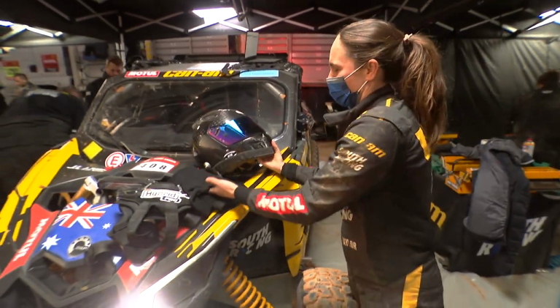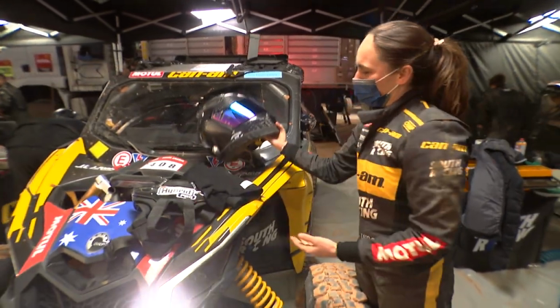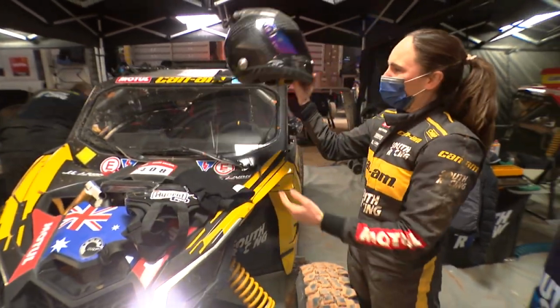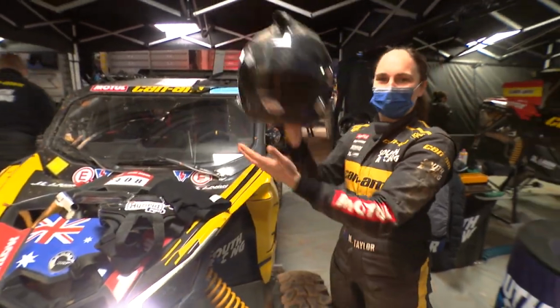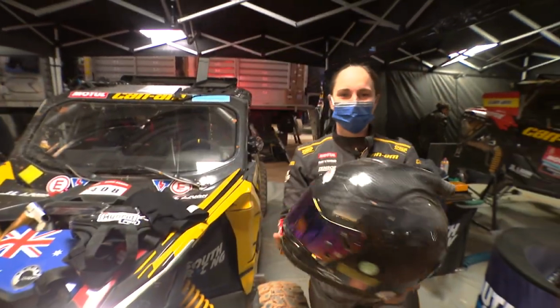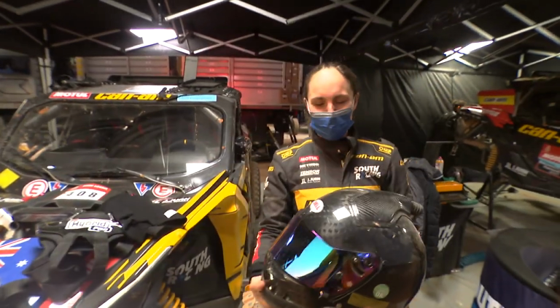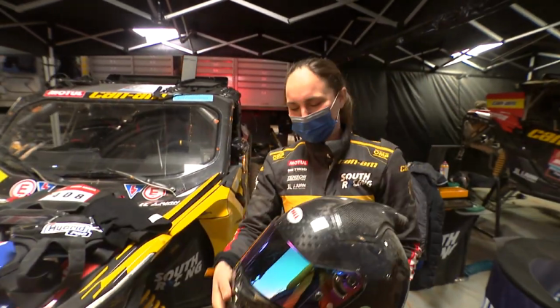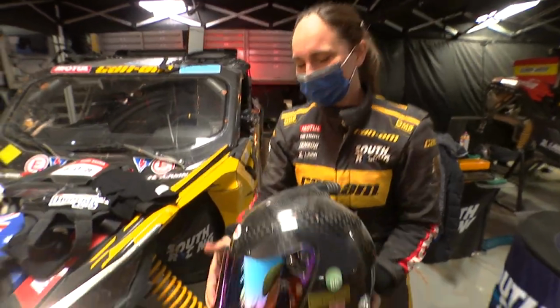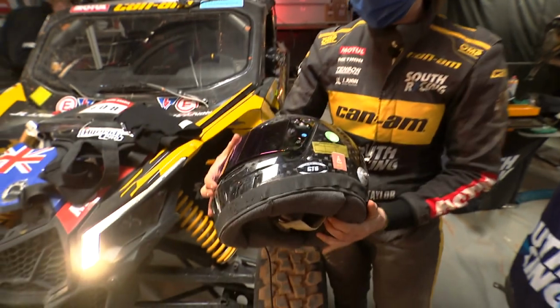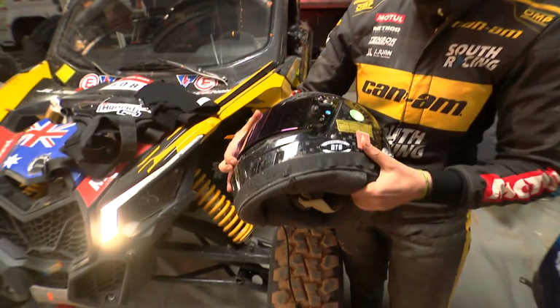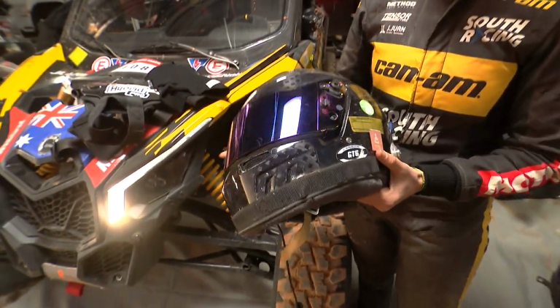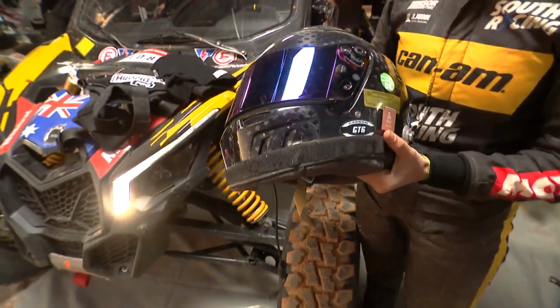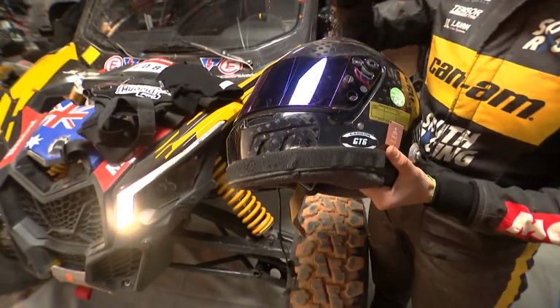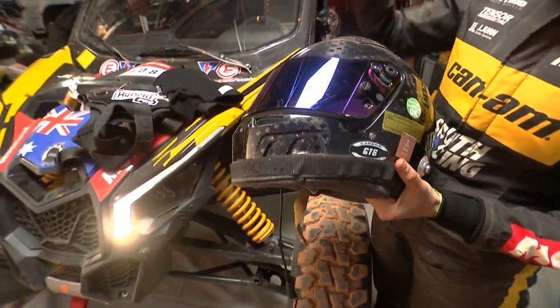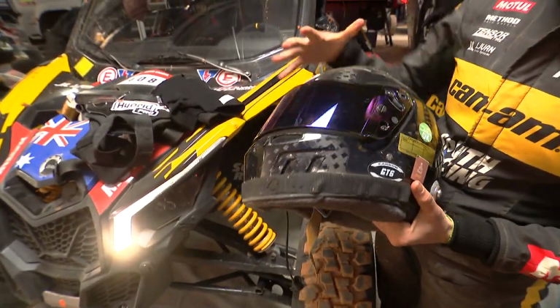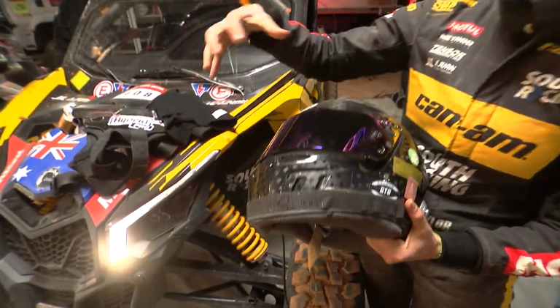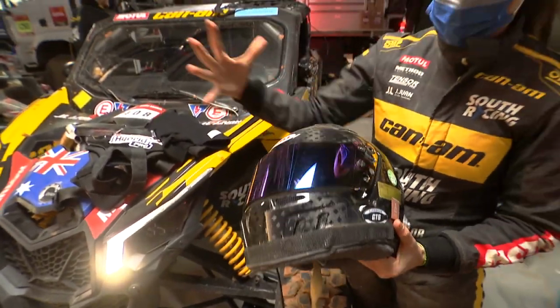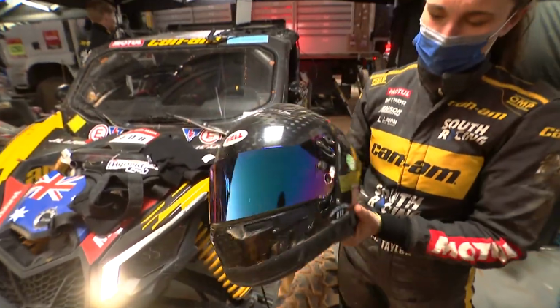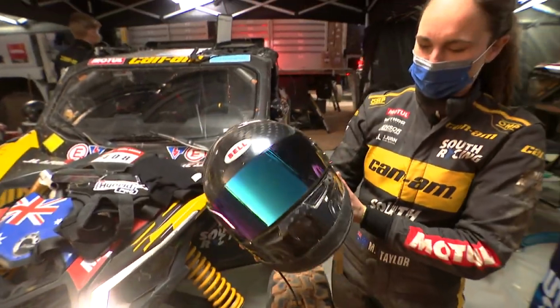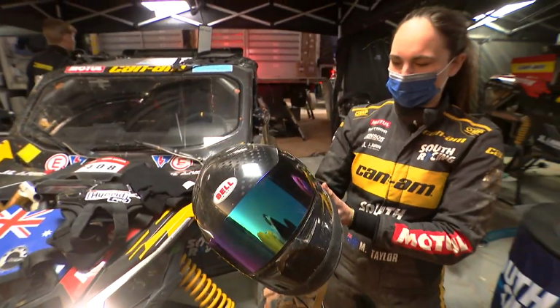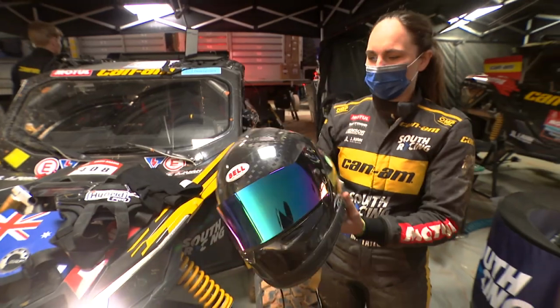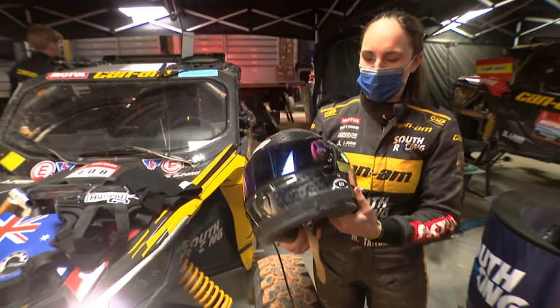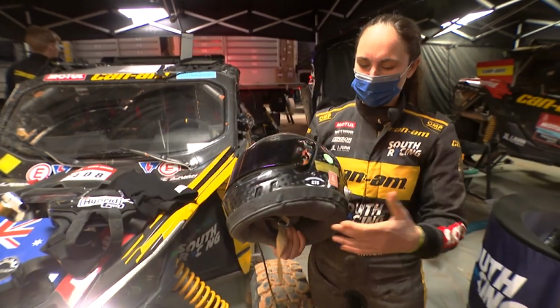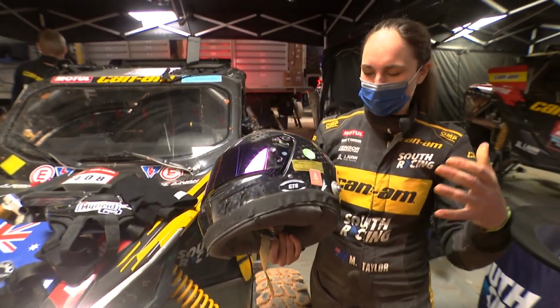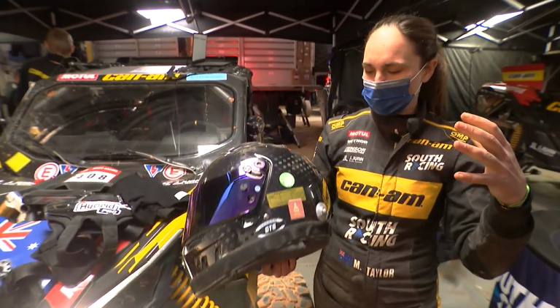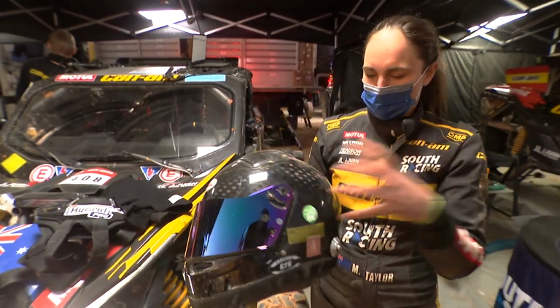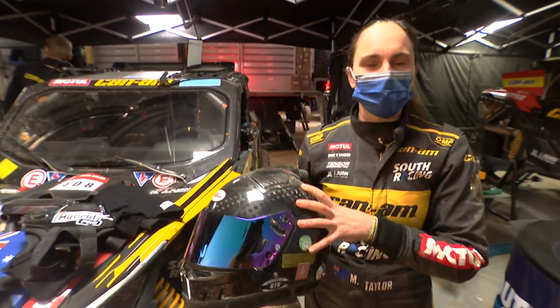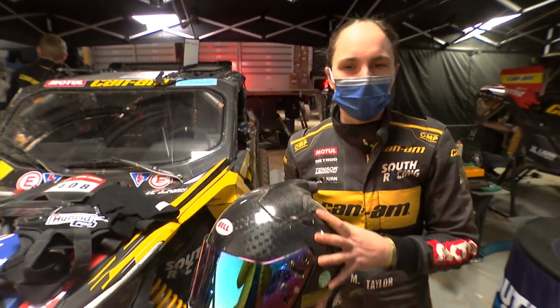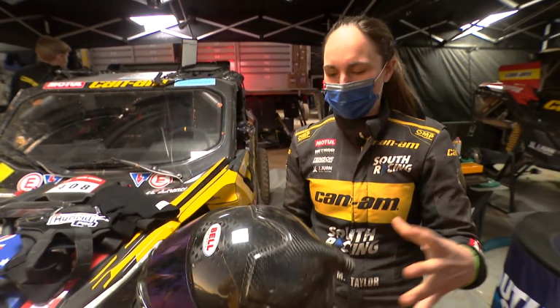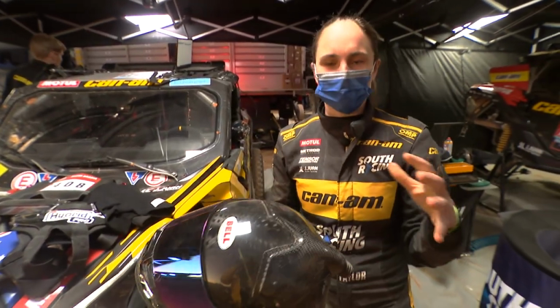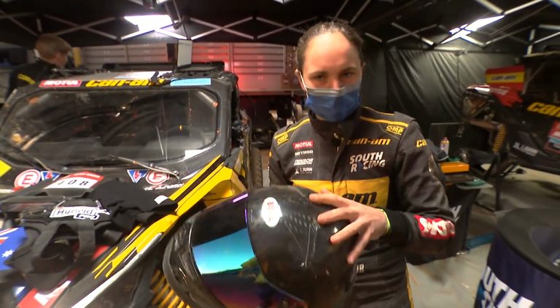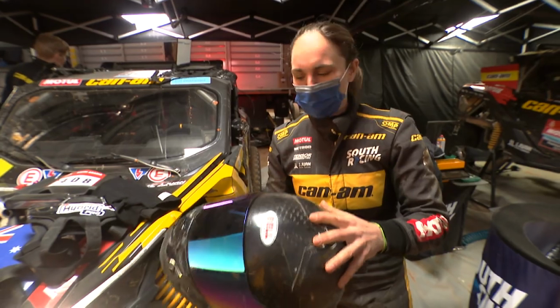Then over the top of that we have the helmet. Some people wear an open face with goggles, or a full face like this. Again, protection for fire but also just in general.